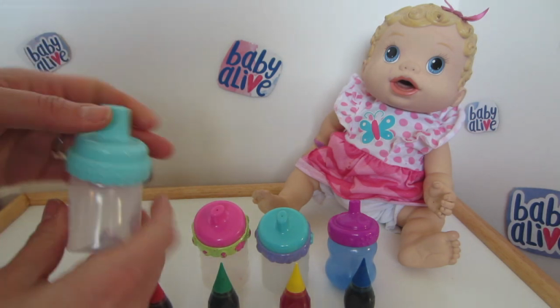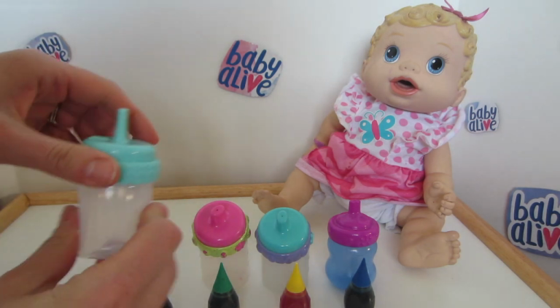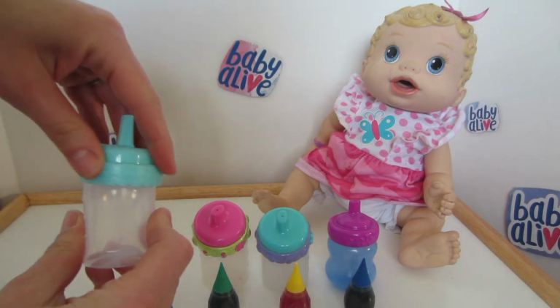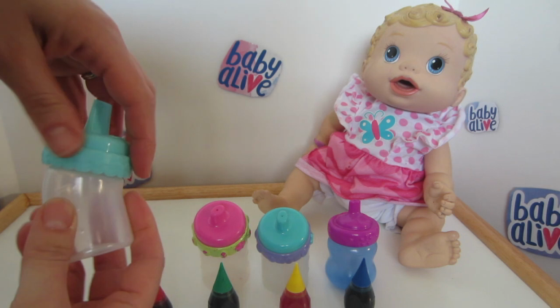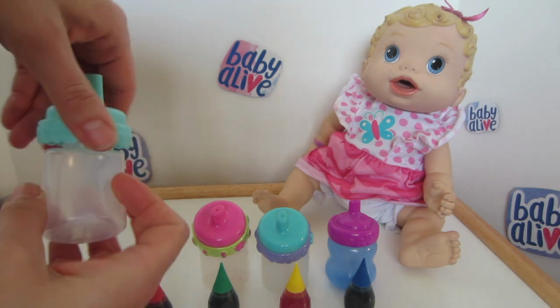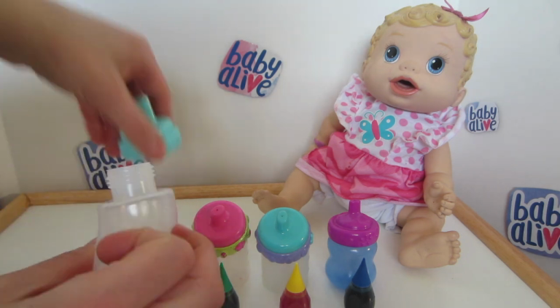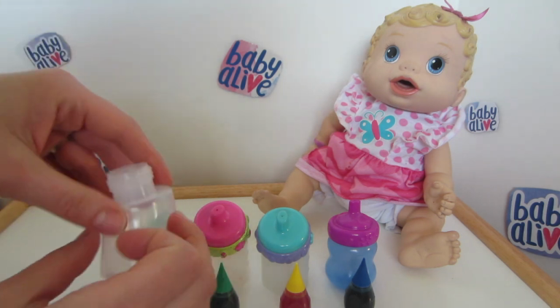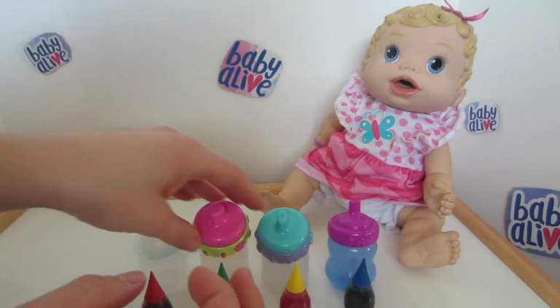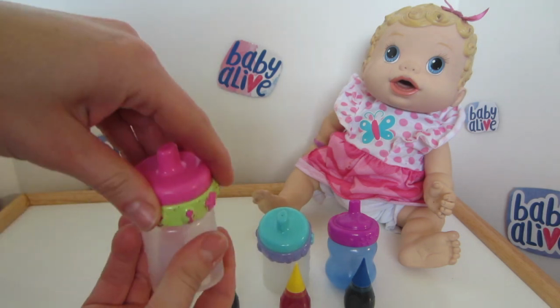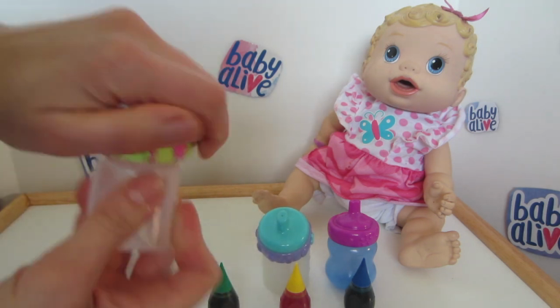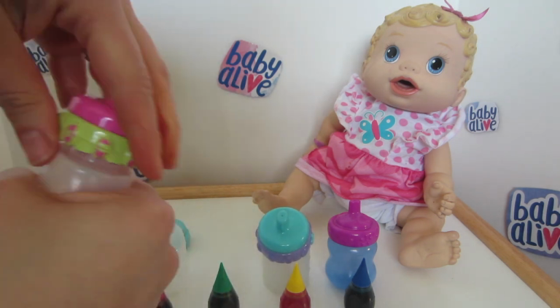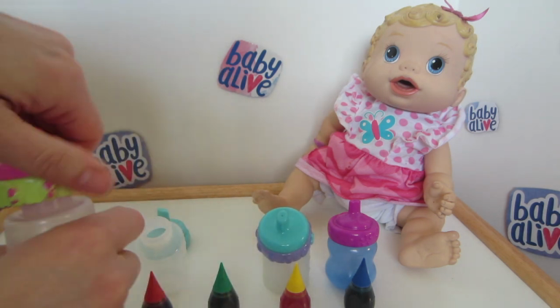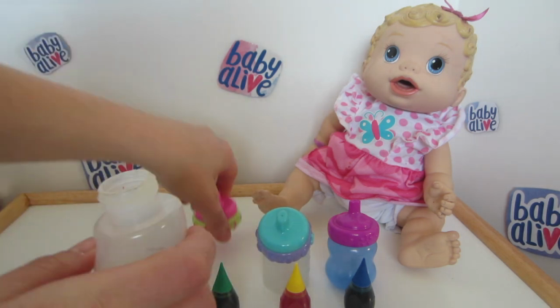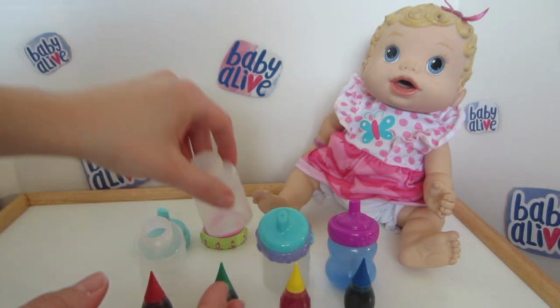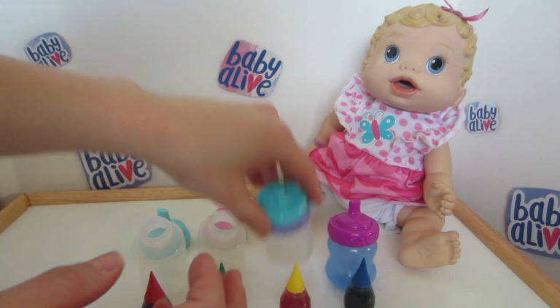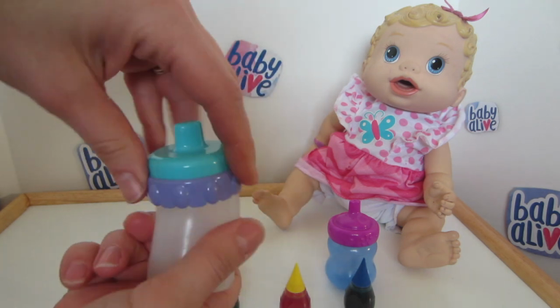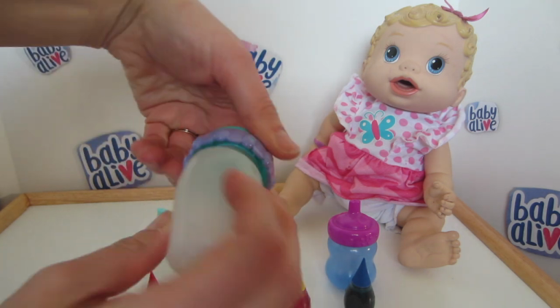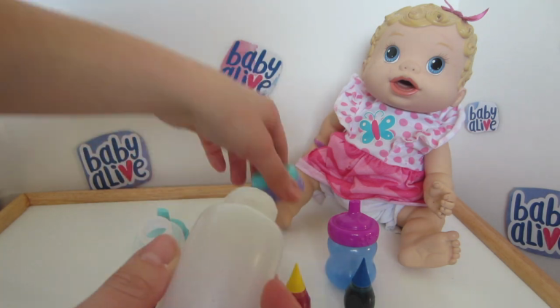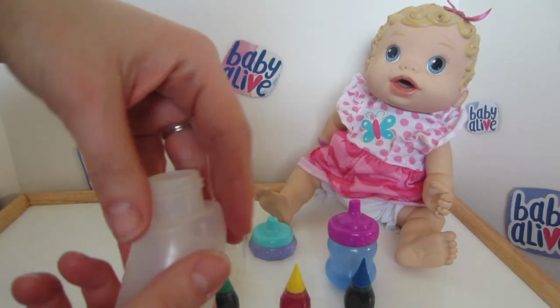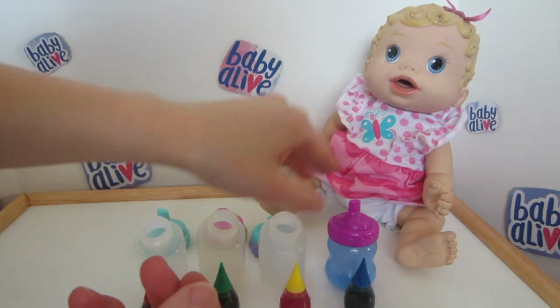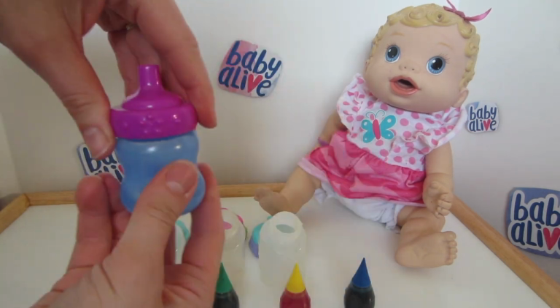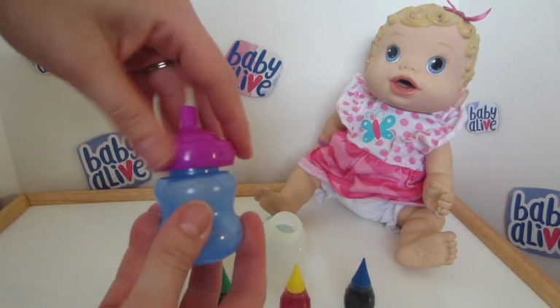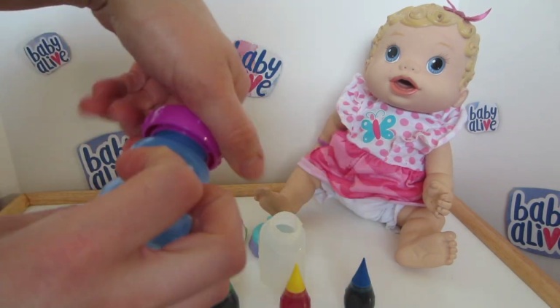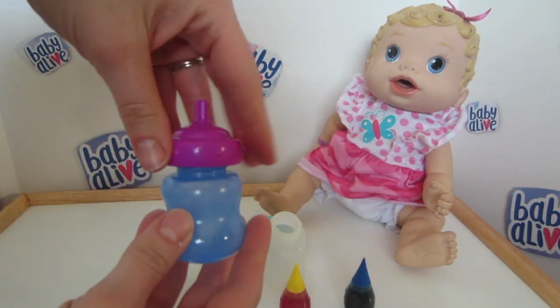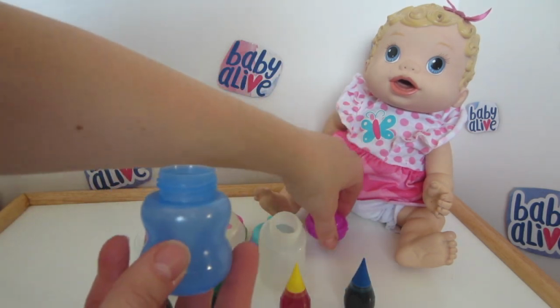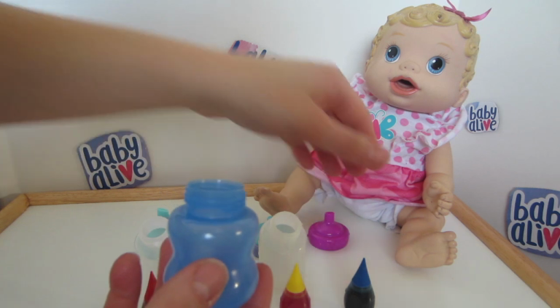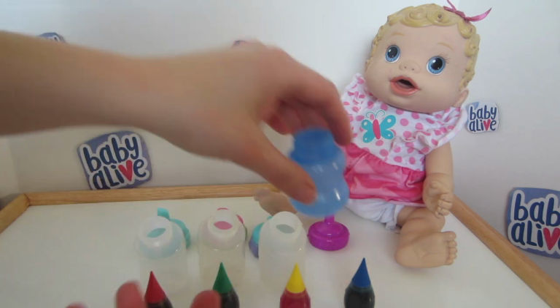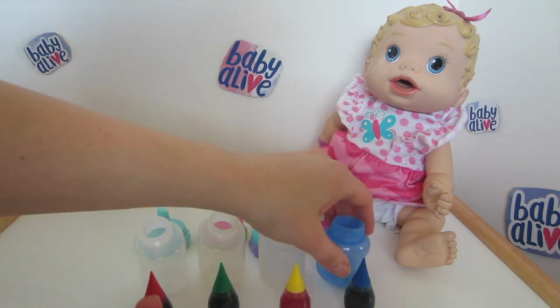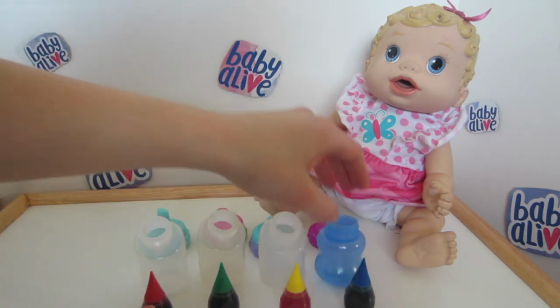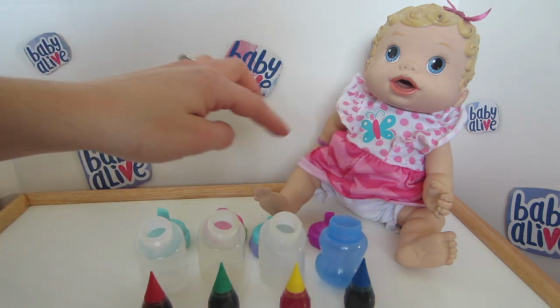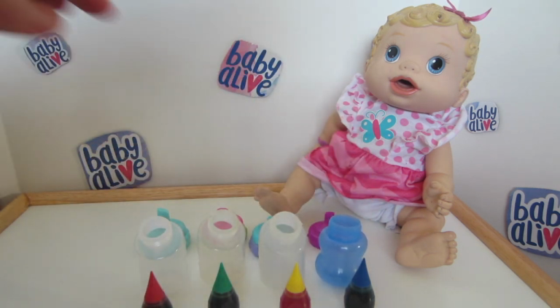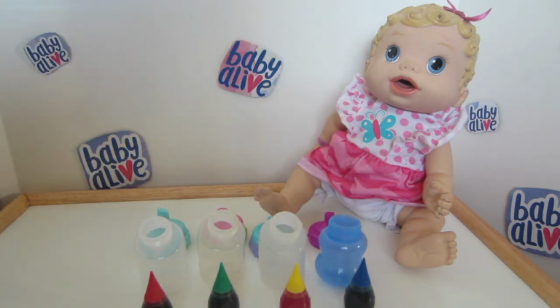Now that we have our different food colorings out and our baby bottles, we're going to open up the bottles and fill each bottle up with water.